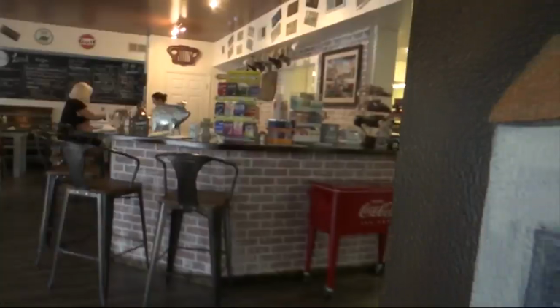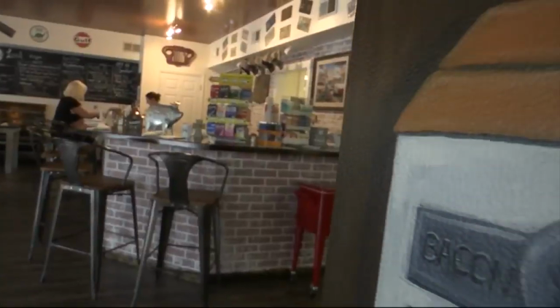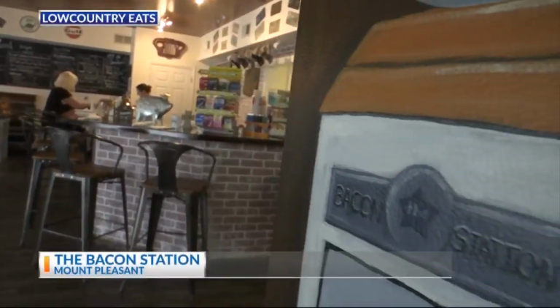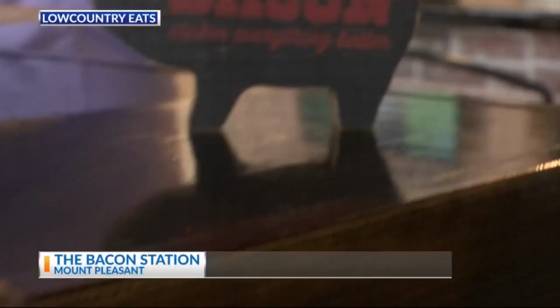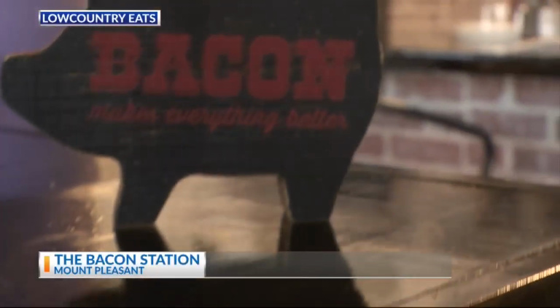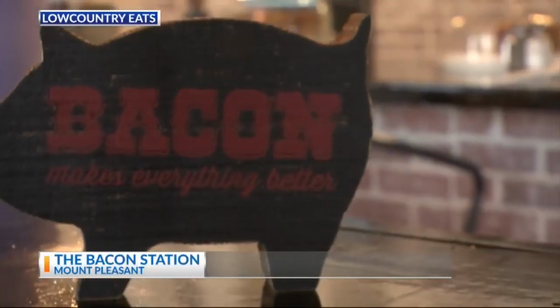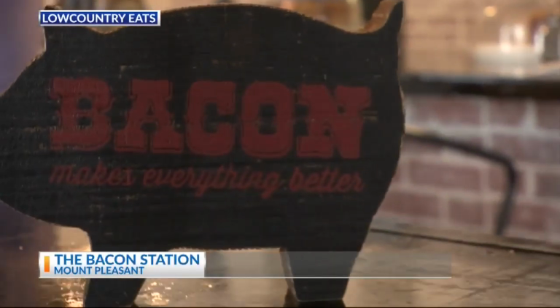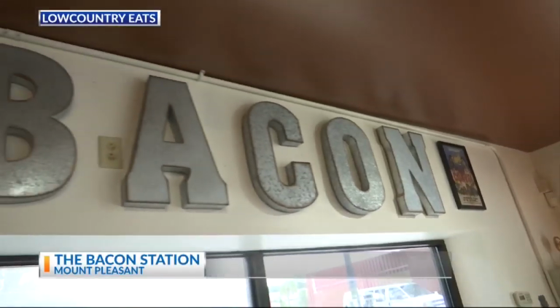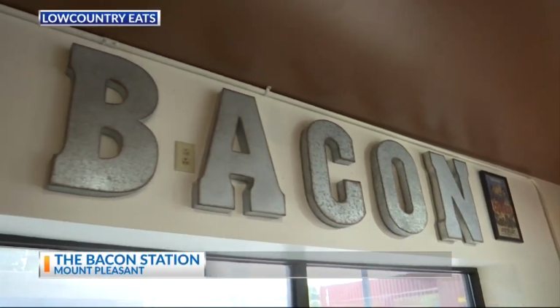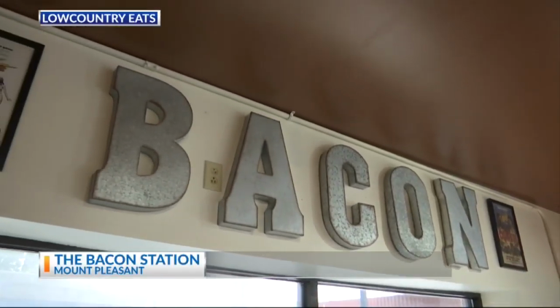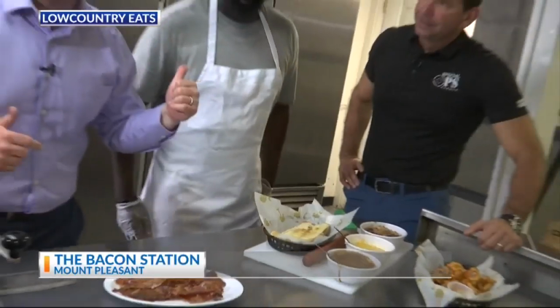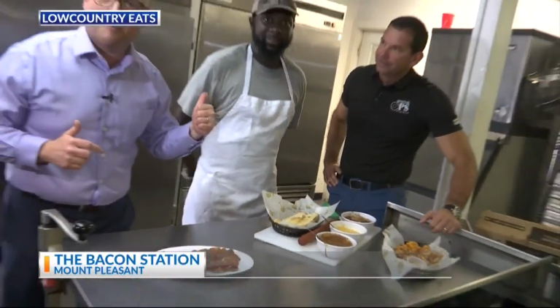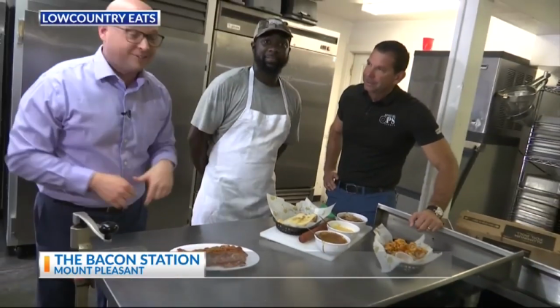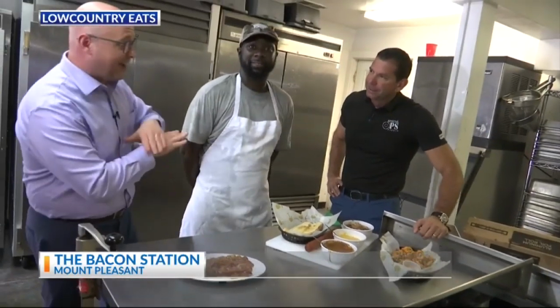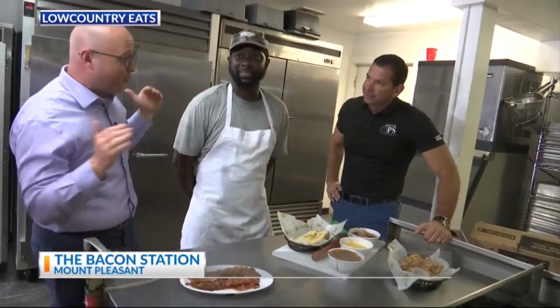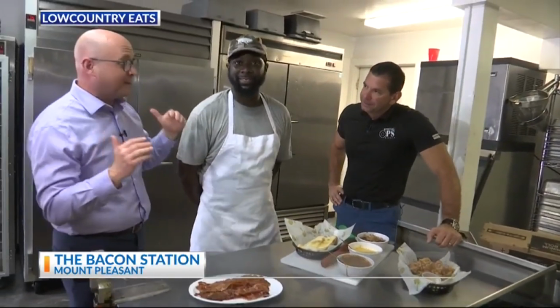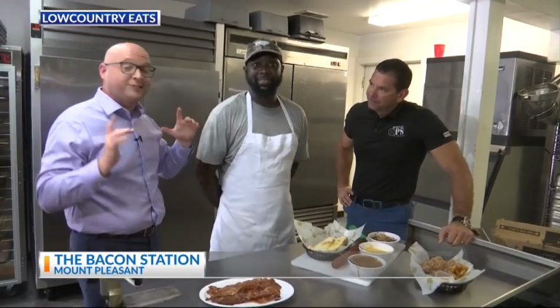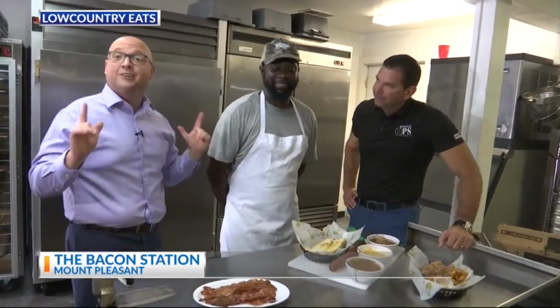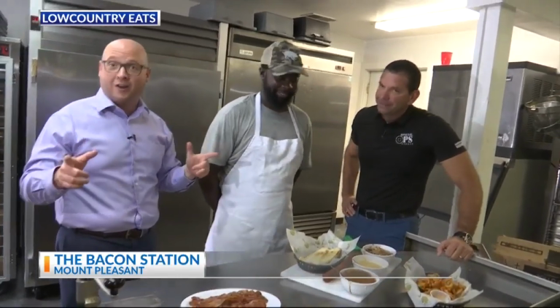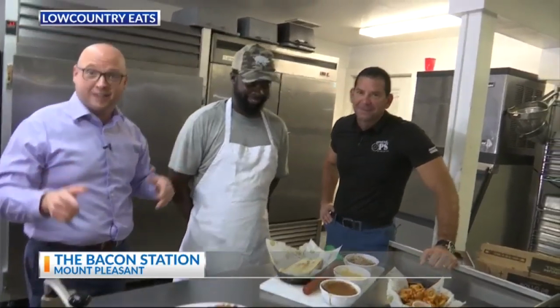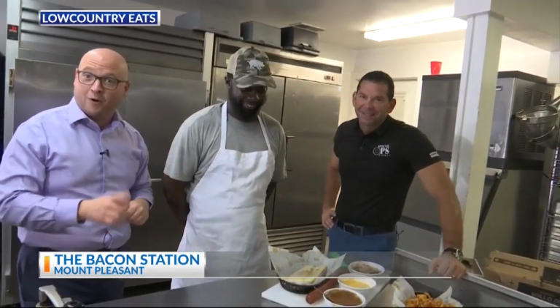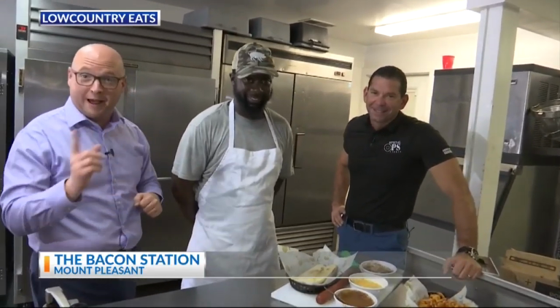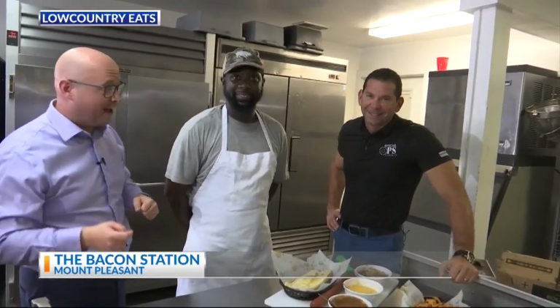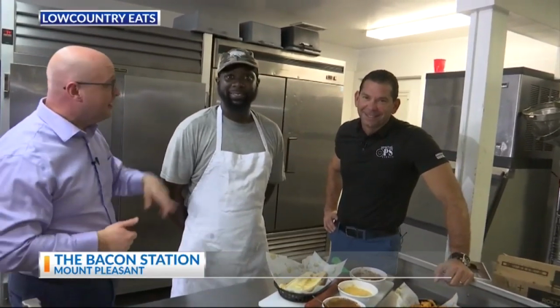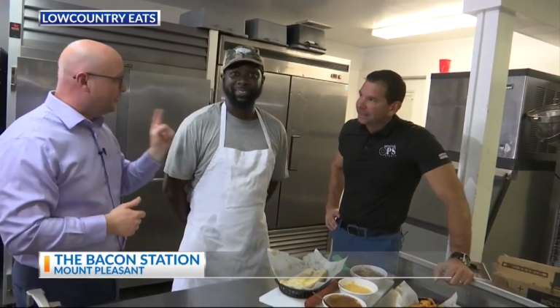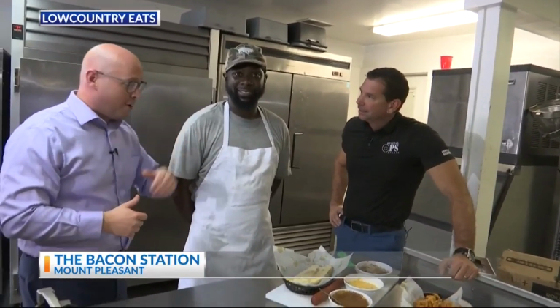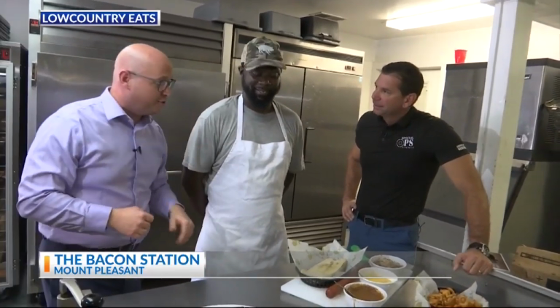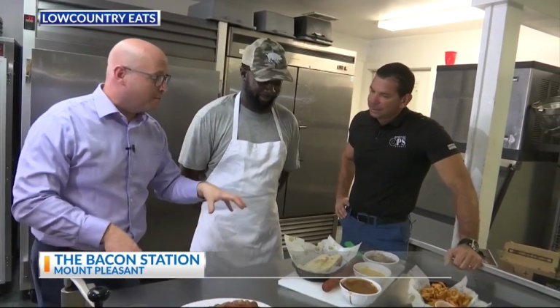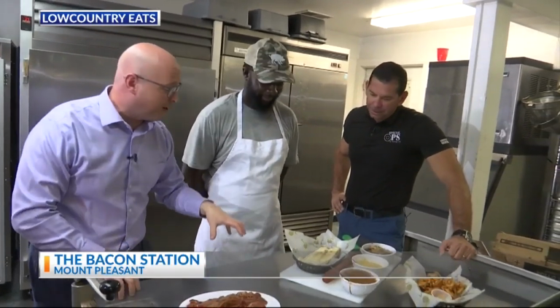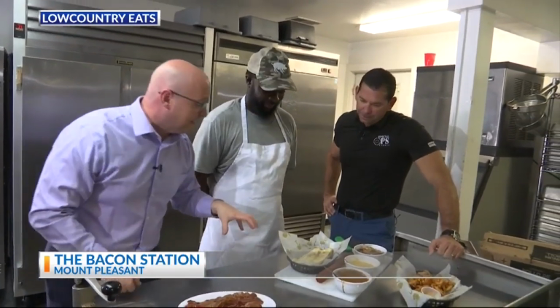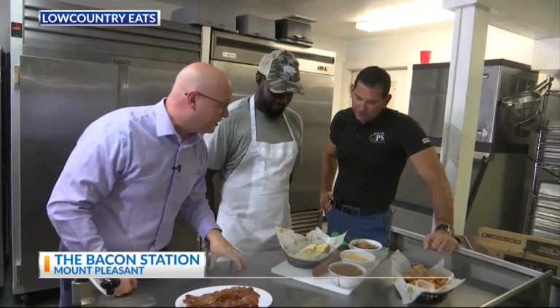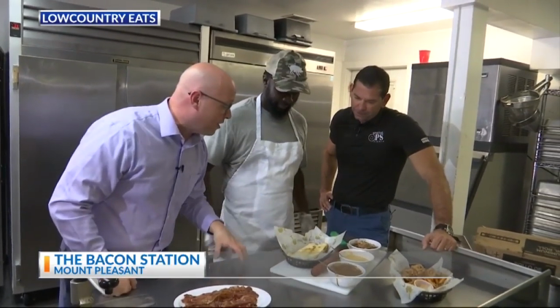Back in the kitchen now at the Bacon Station with owner operator Robert Patterson and the guy who can make the best hot dog in town according to everybody around here. This is Marcus German. Marcus, let's get started.